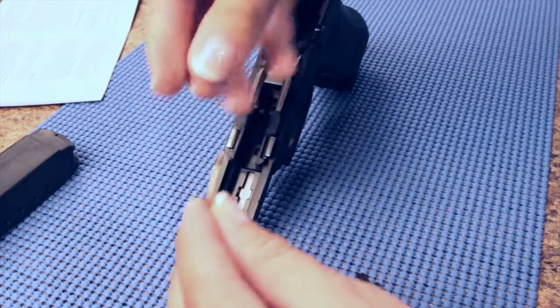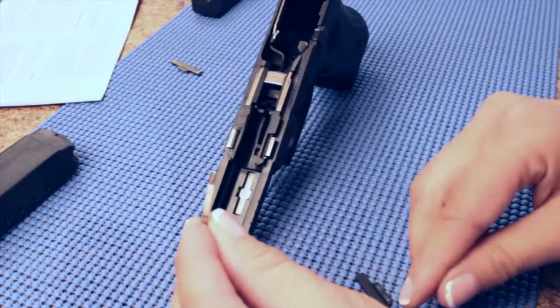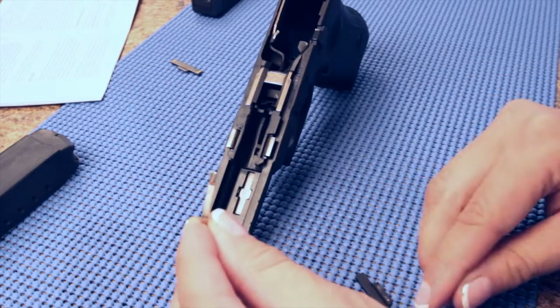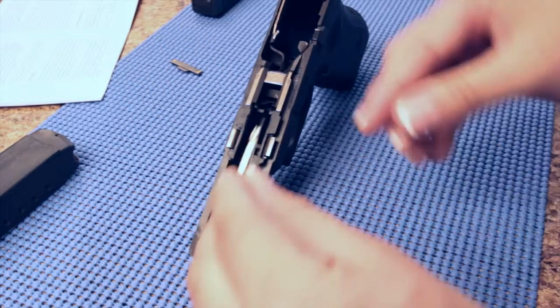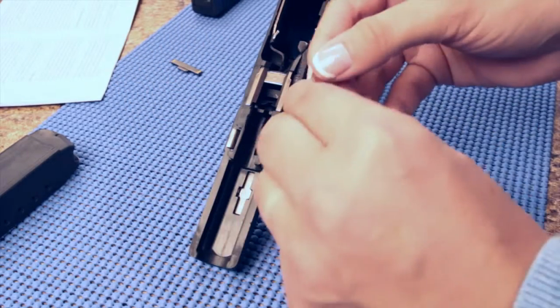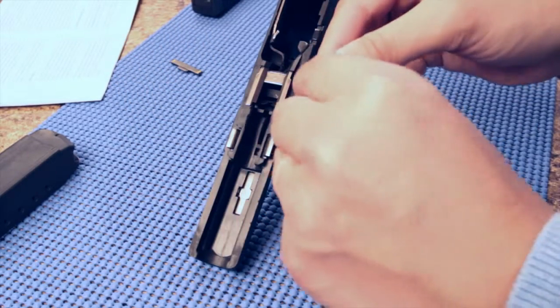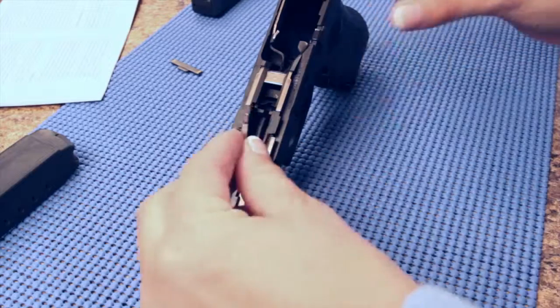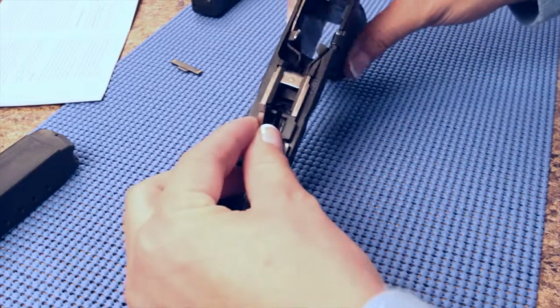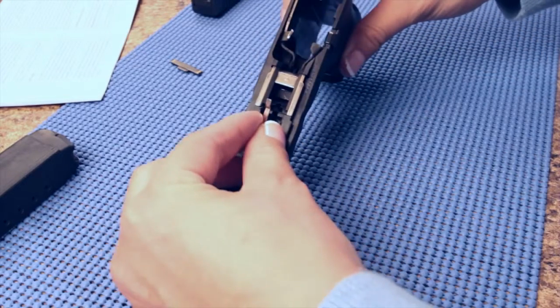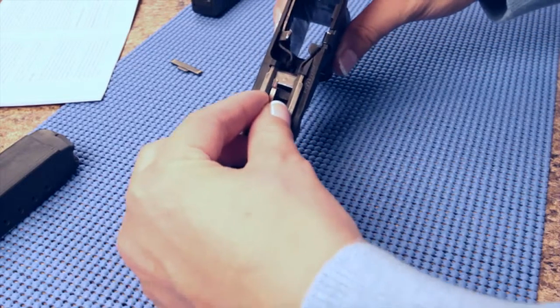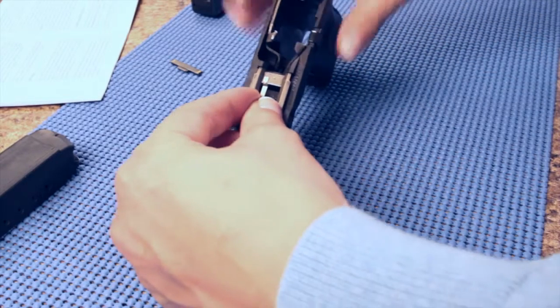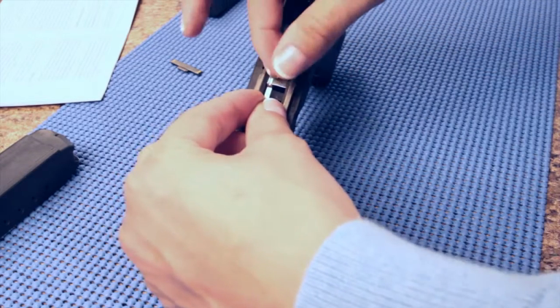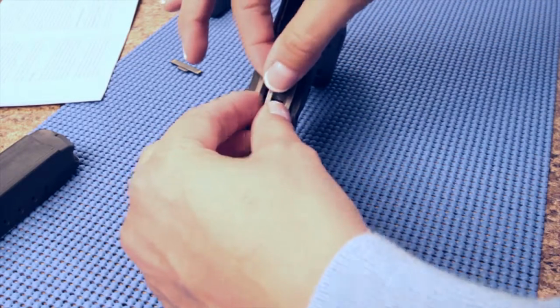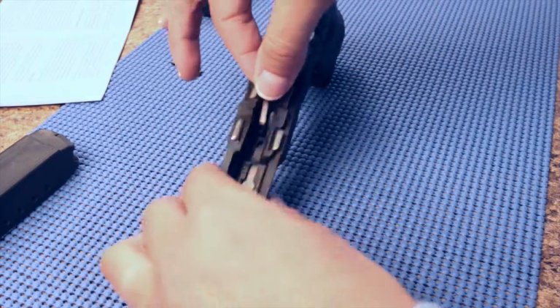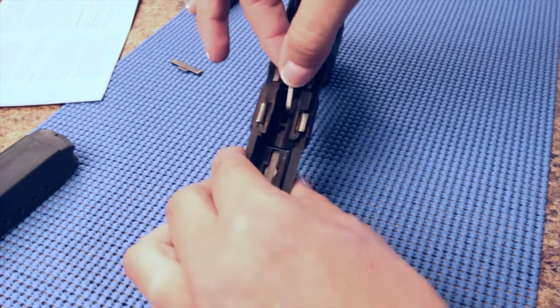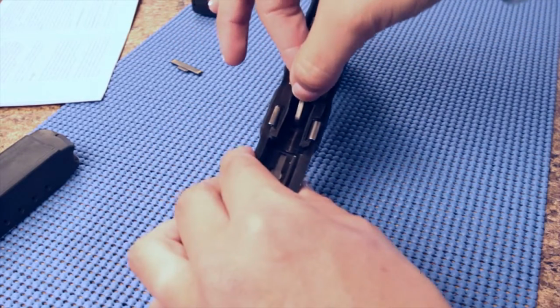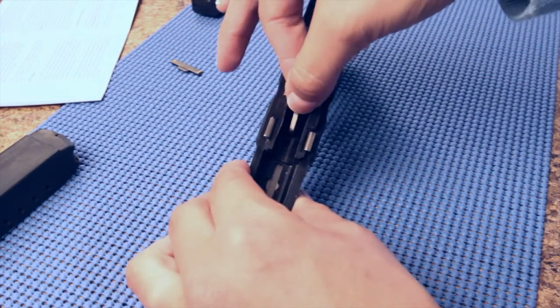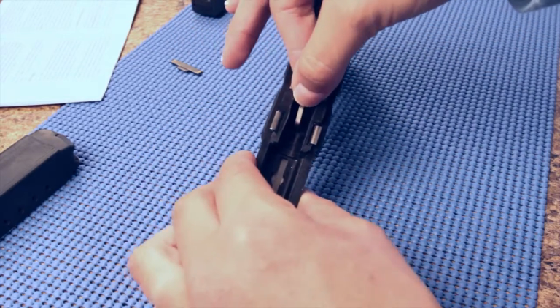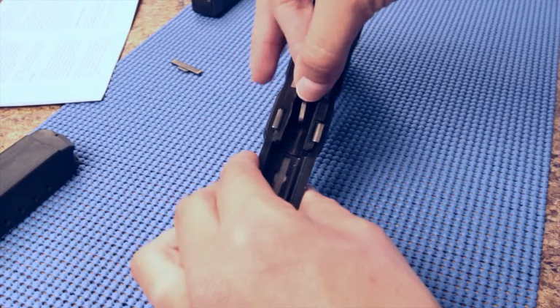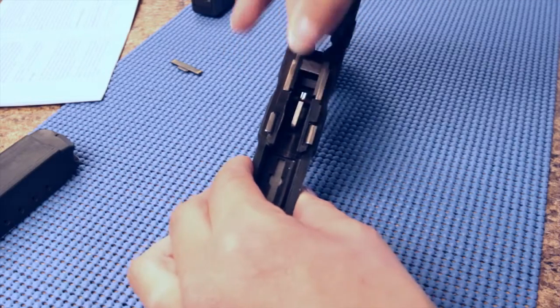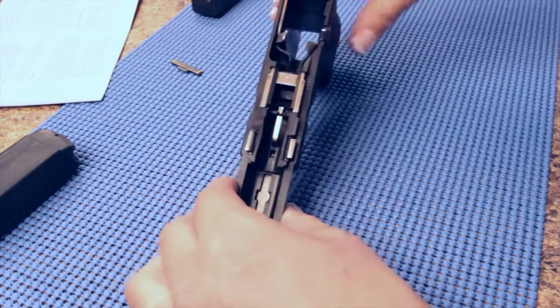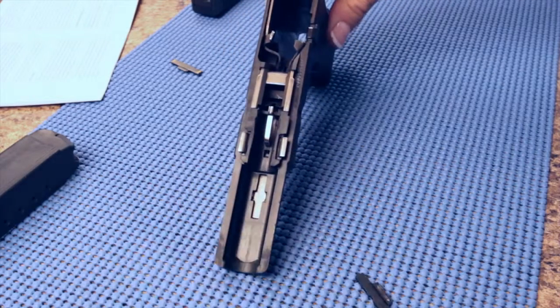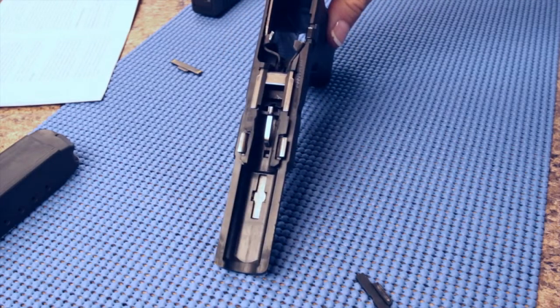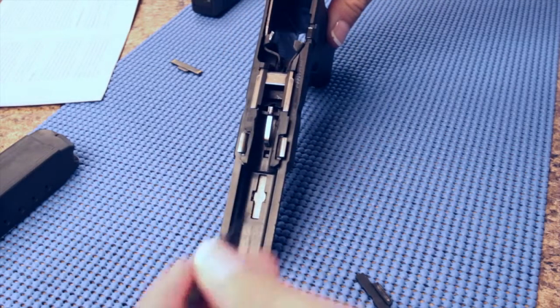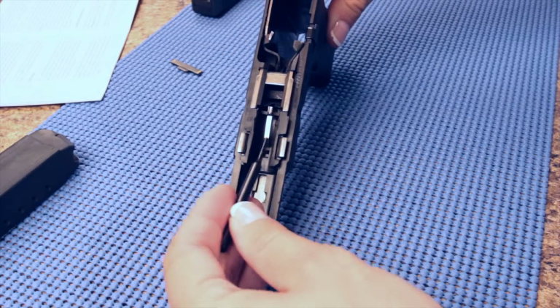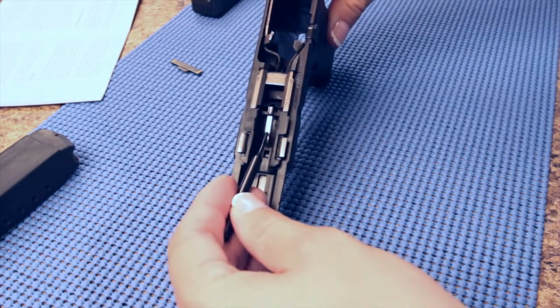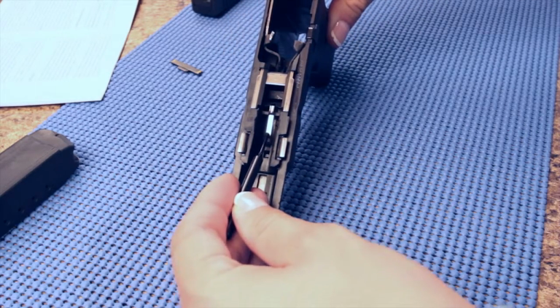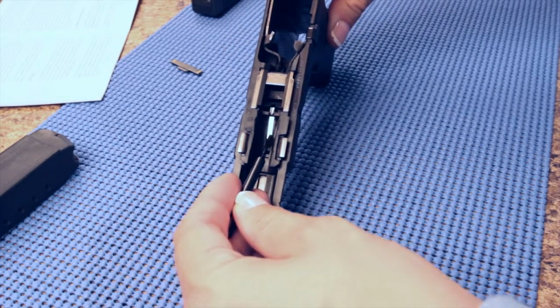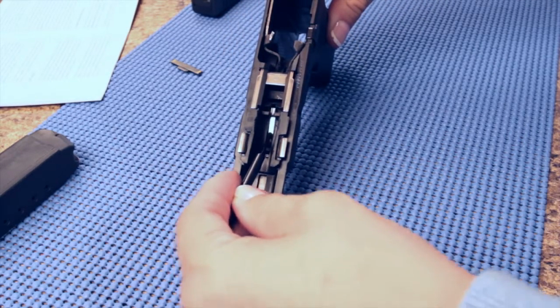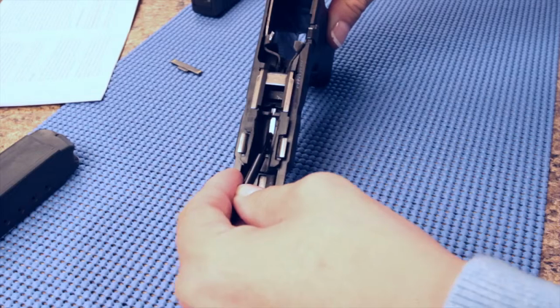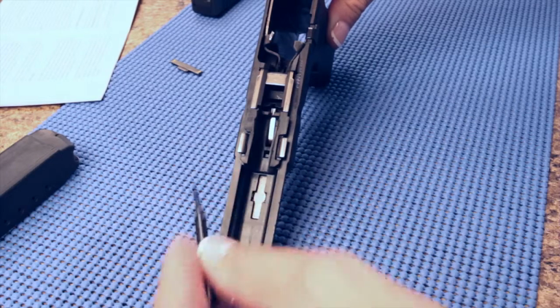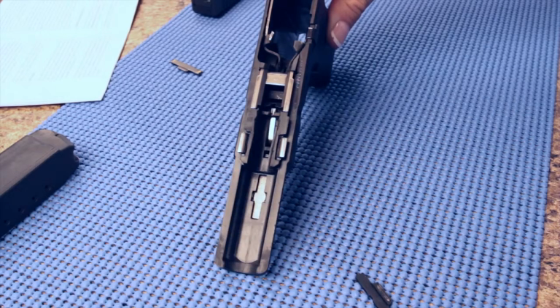Insert the new slide lock spring by pushing the smooth end forward and then down into the socket. Use the tool to press firmly into place.